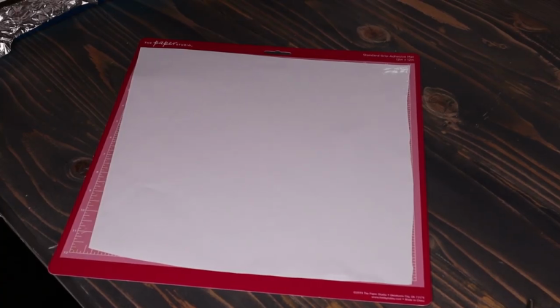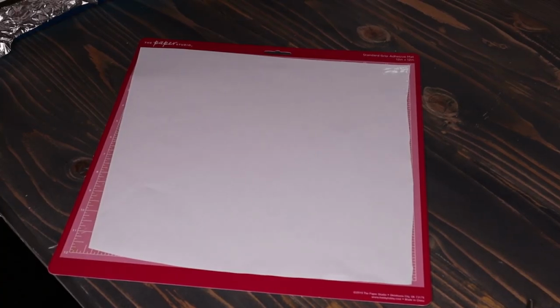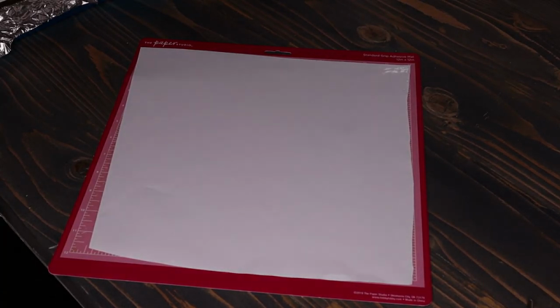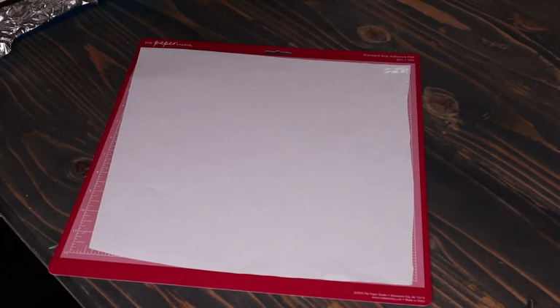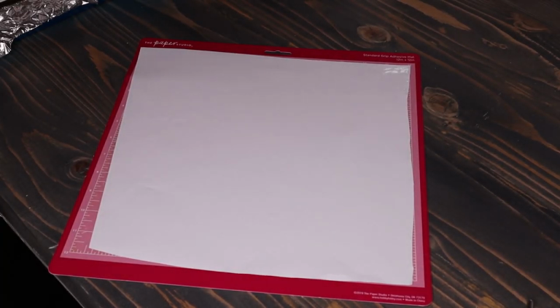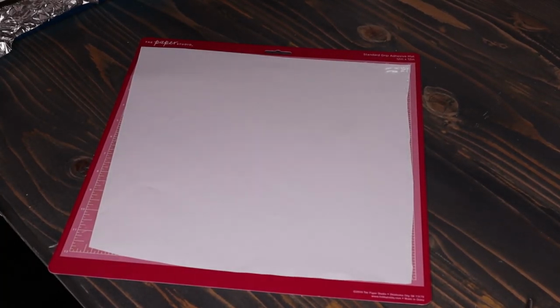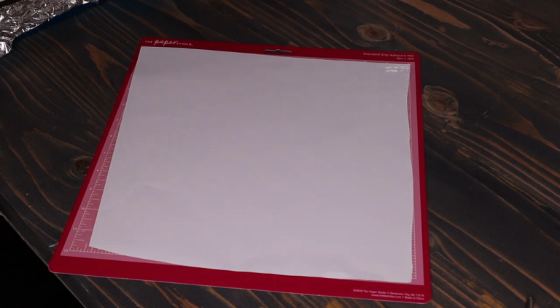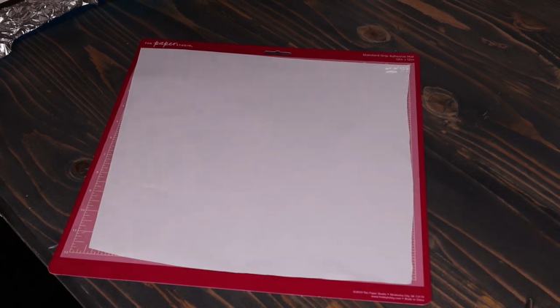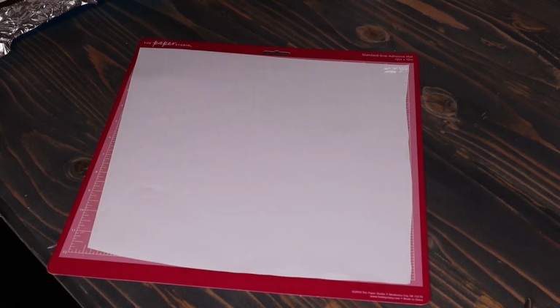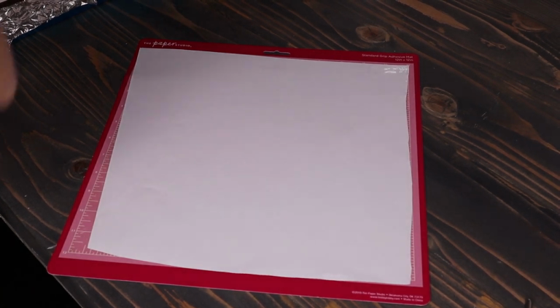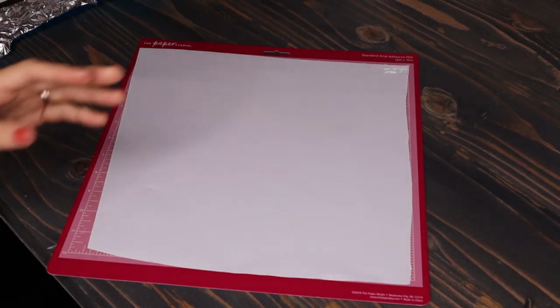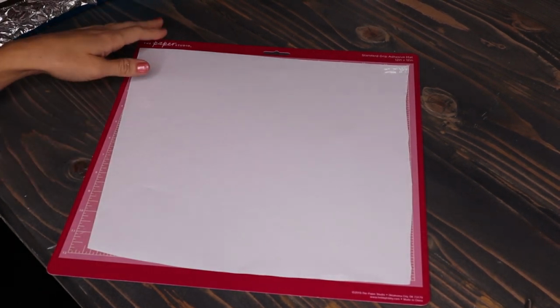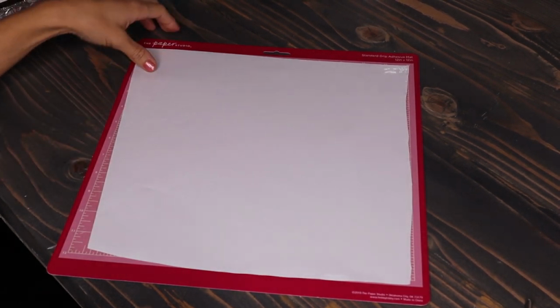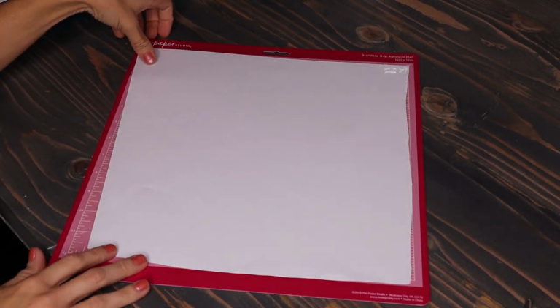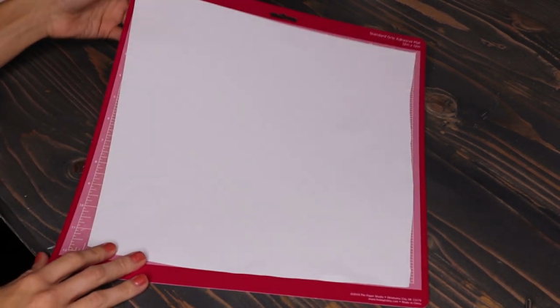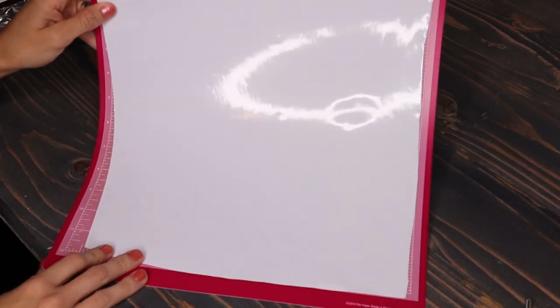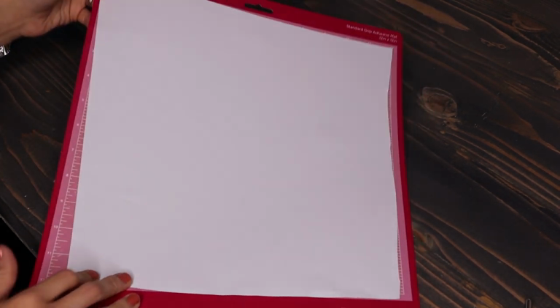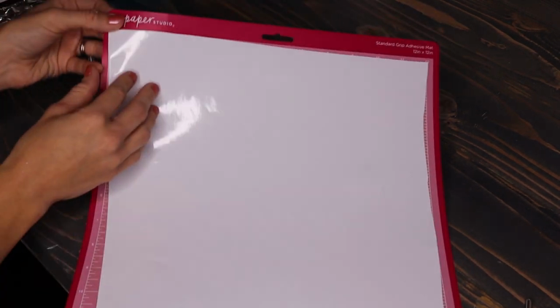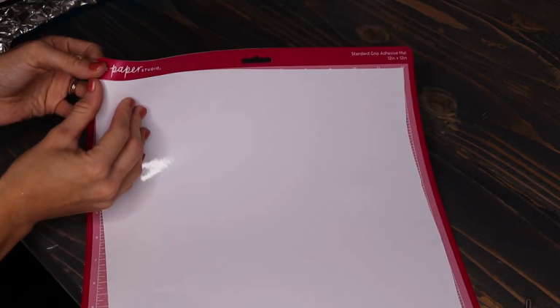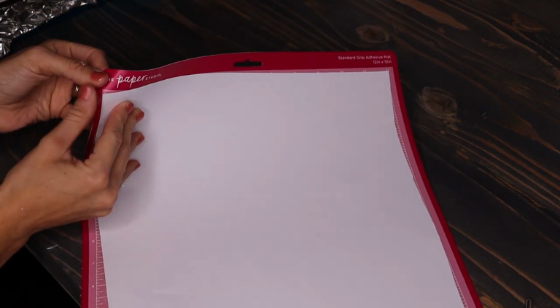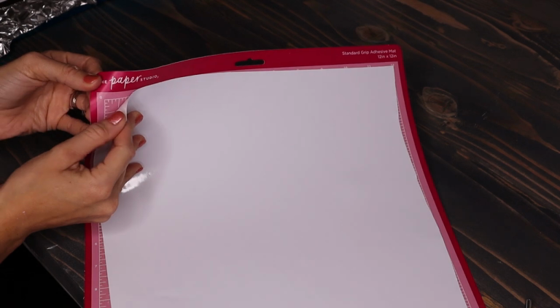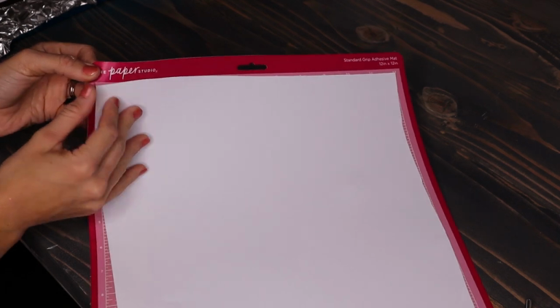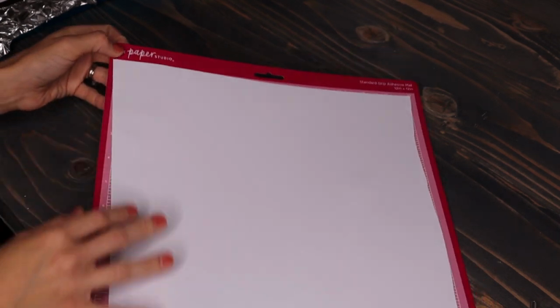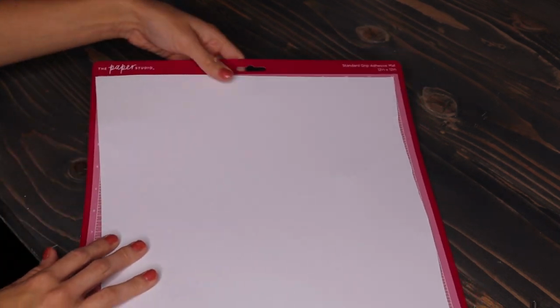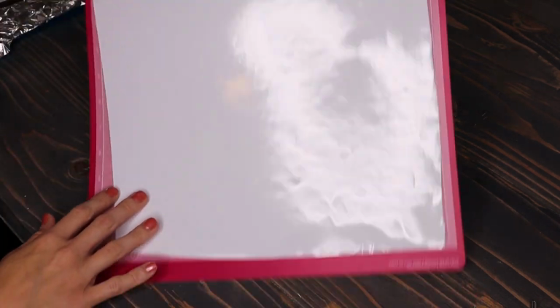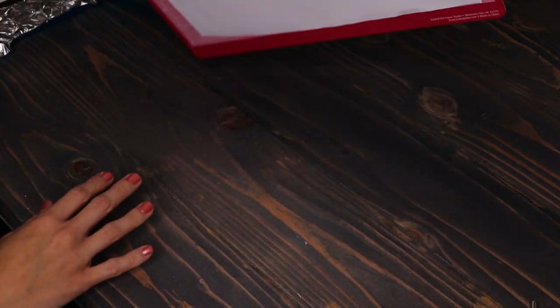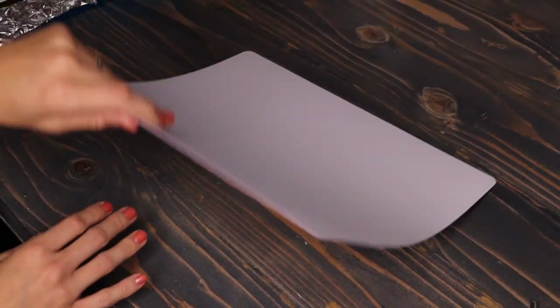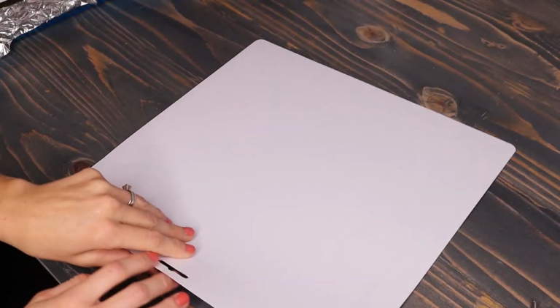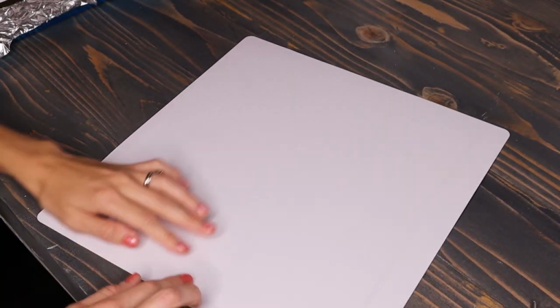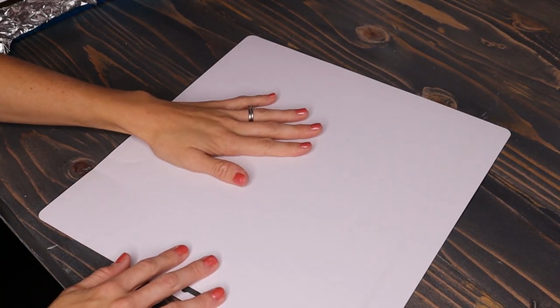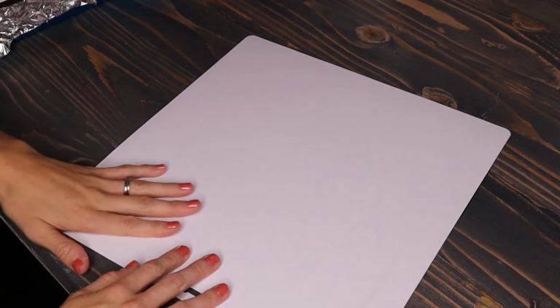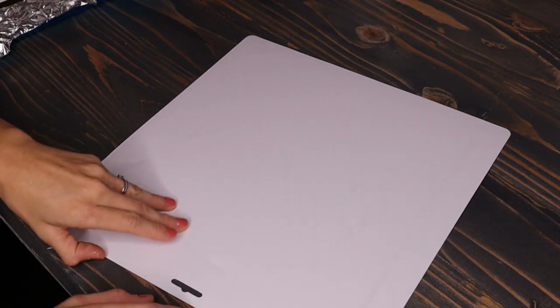You know how sometimes when you get a new mat and it's really sticky and your vinyl won't come off right — it gets bent and sometimes breaks off? Well, all you have to do is roll your mat backwards and your vinyl comes off perfectly every time.